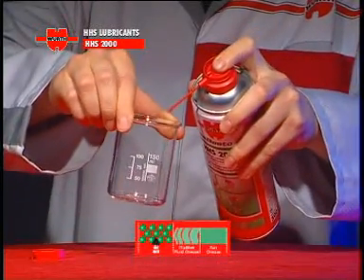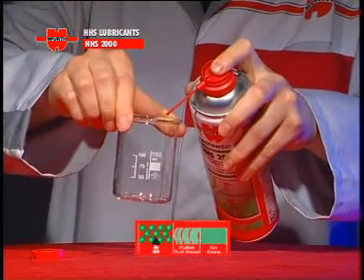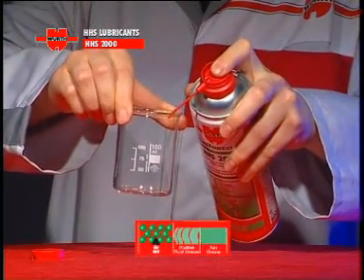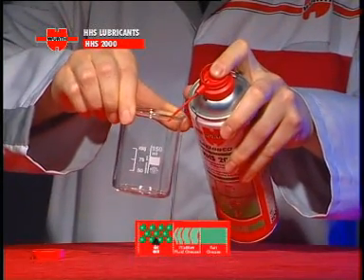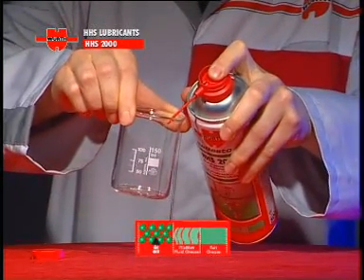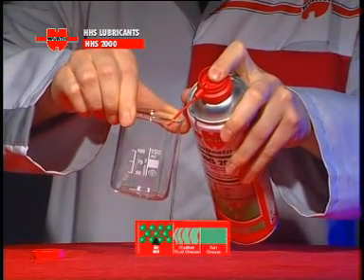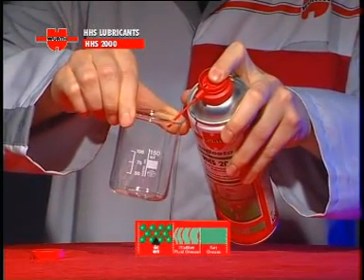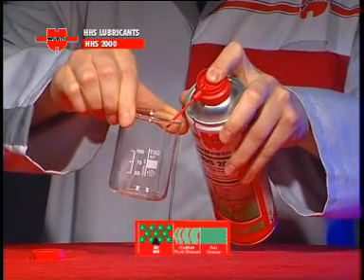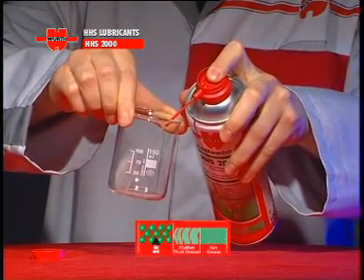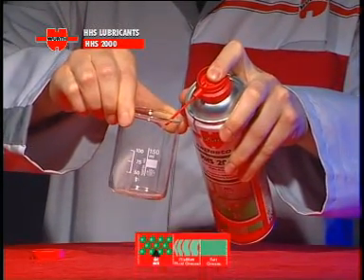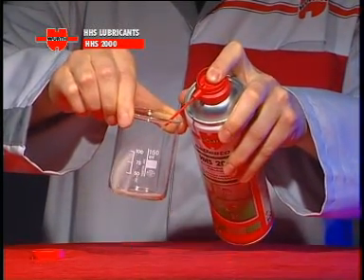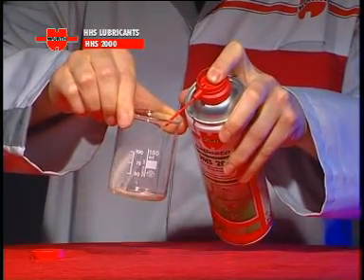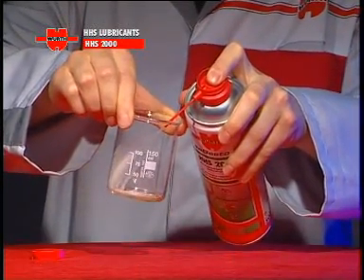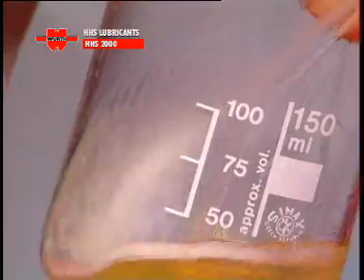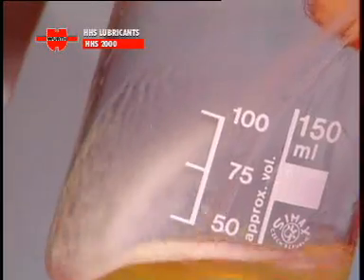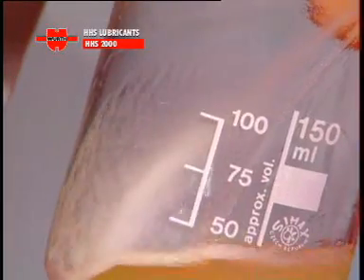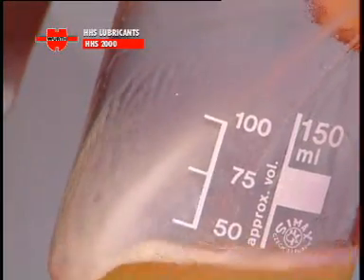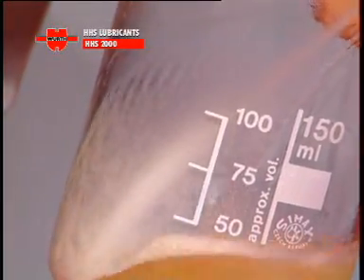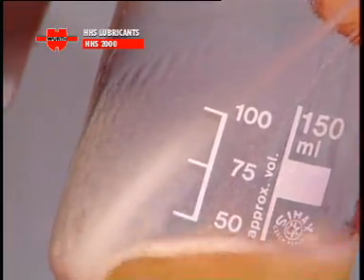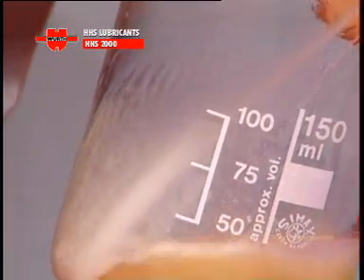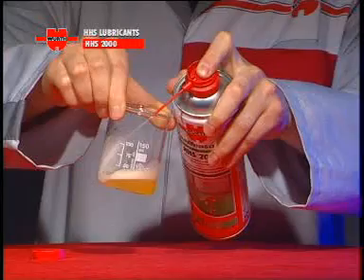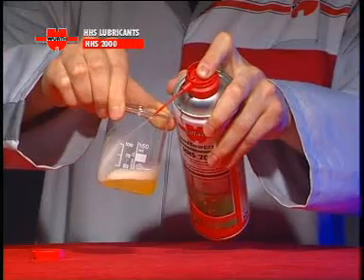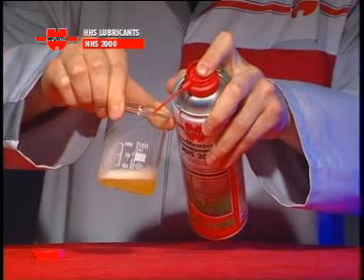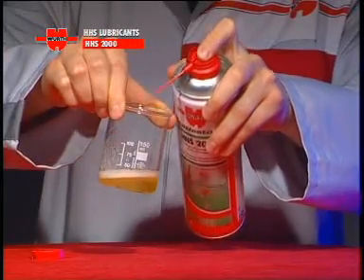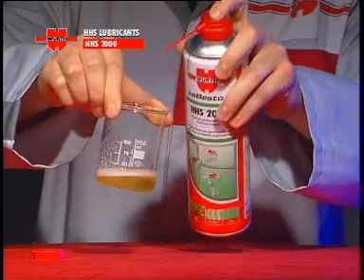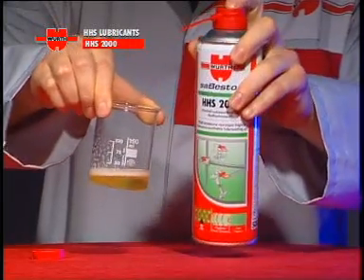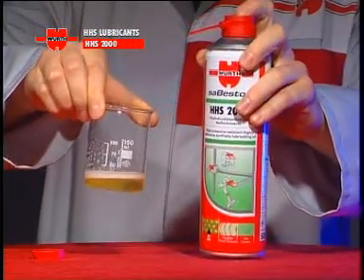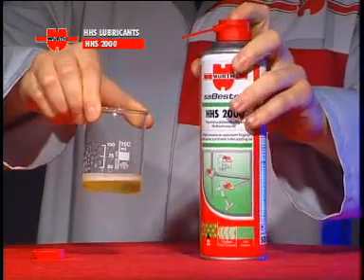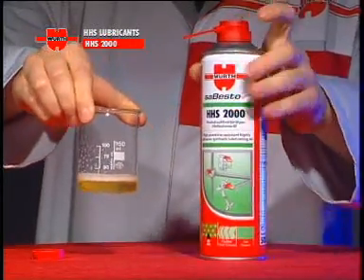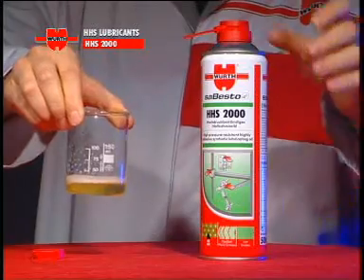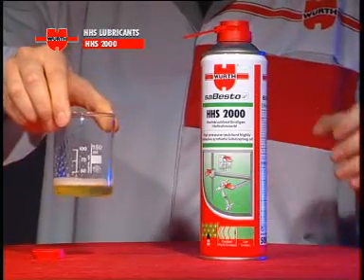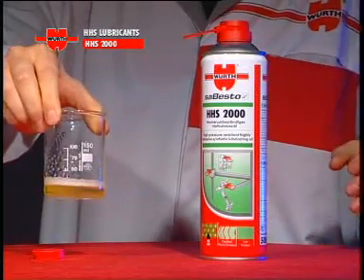Würth HHS 2000: the universal spray lubricant with an oily consistency and excellent creep properties, based on highly adhesive fluid grease.